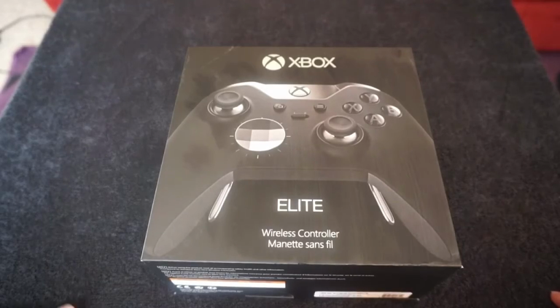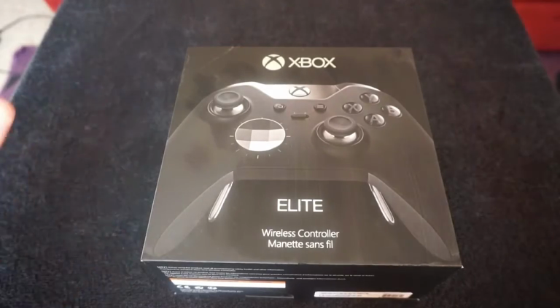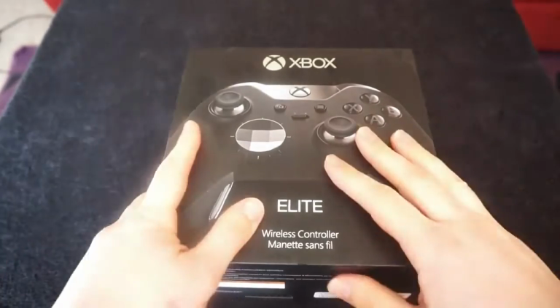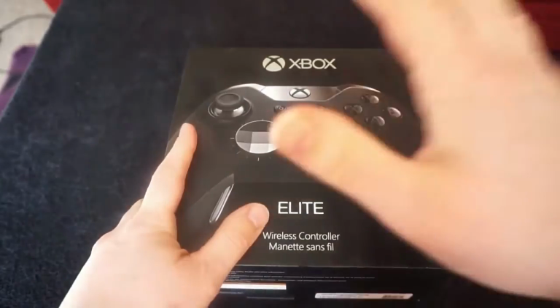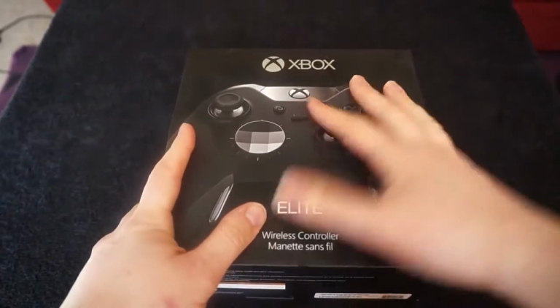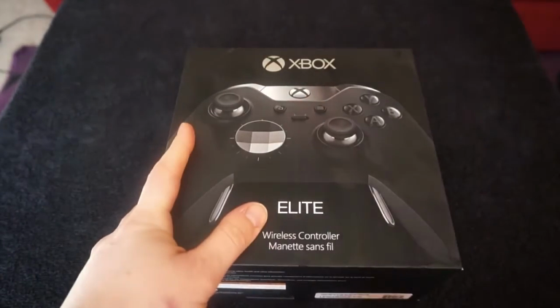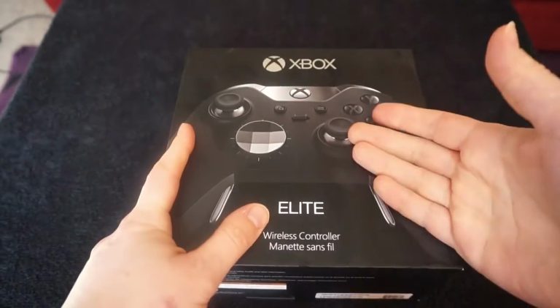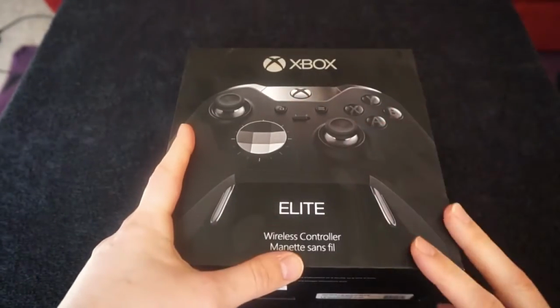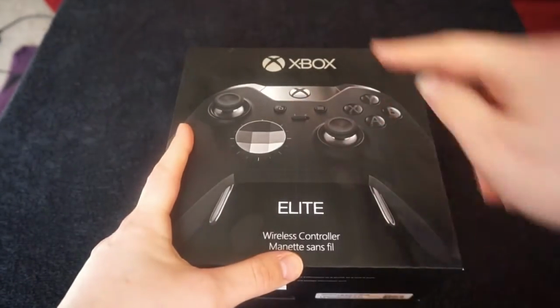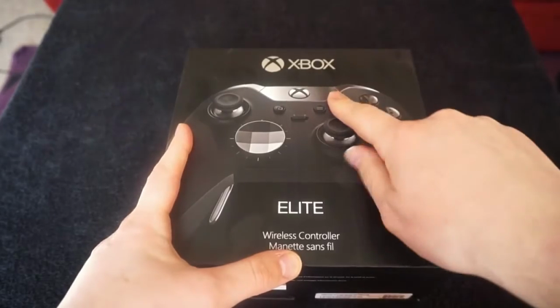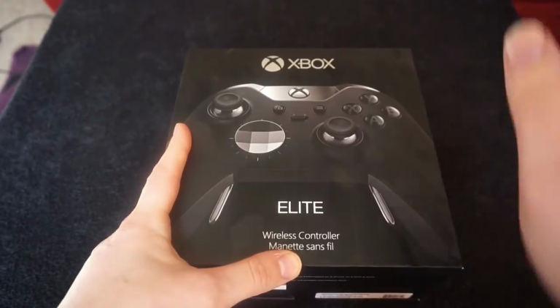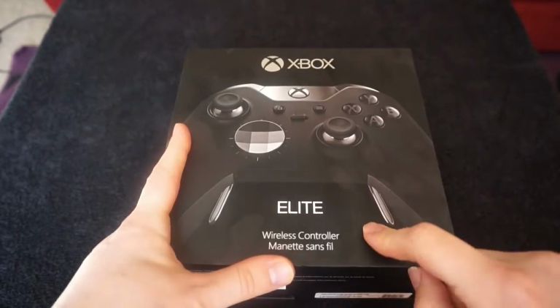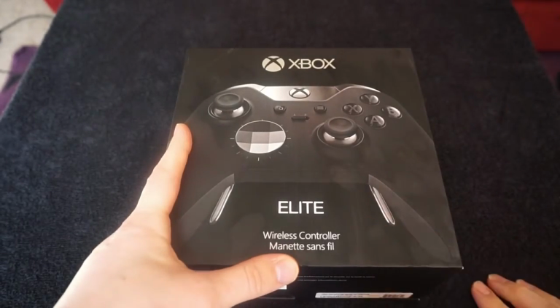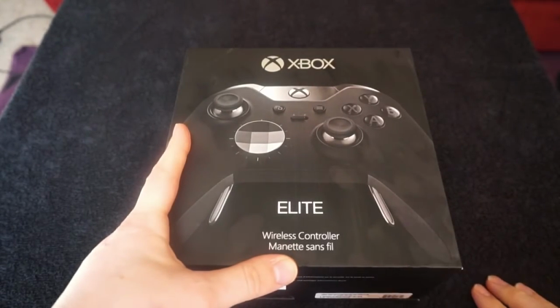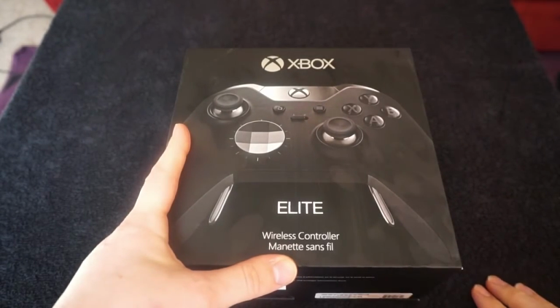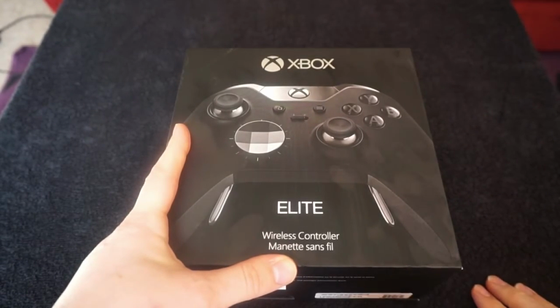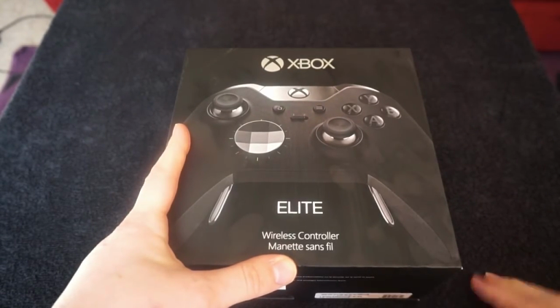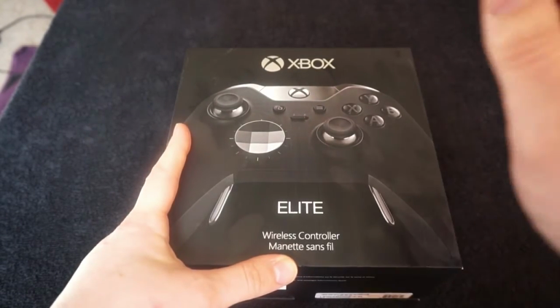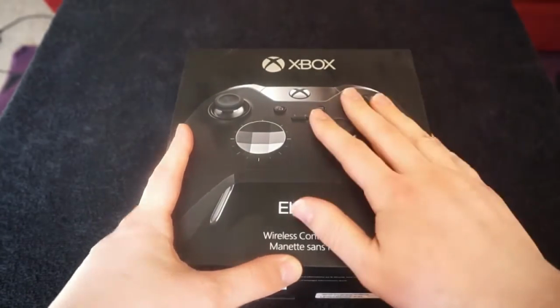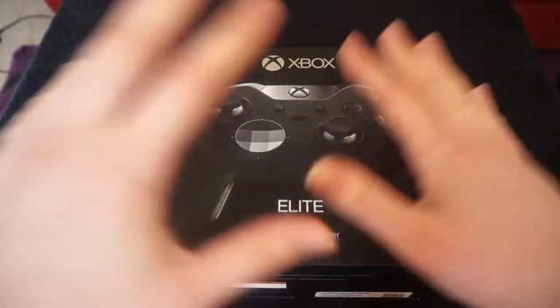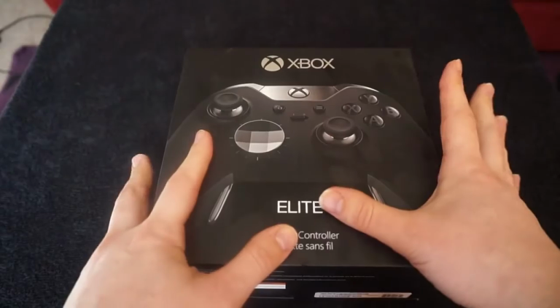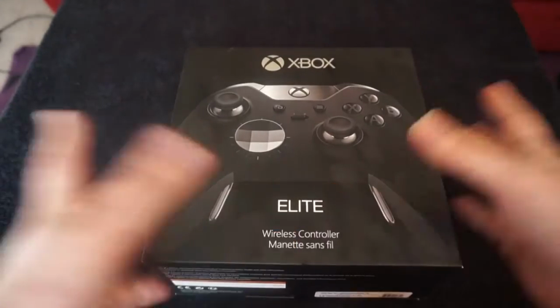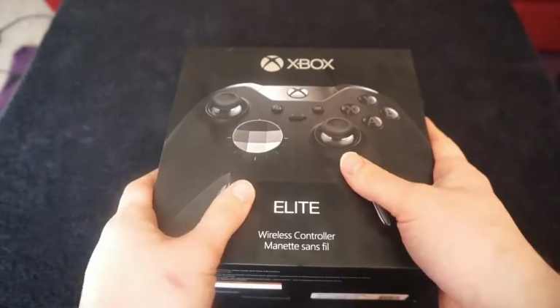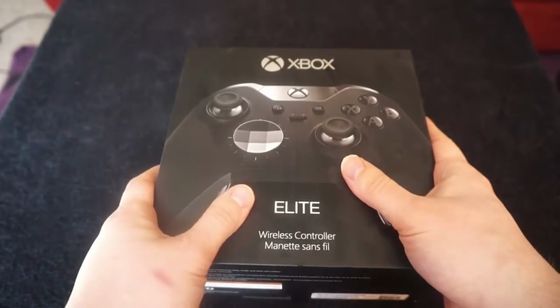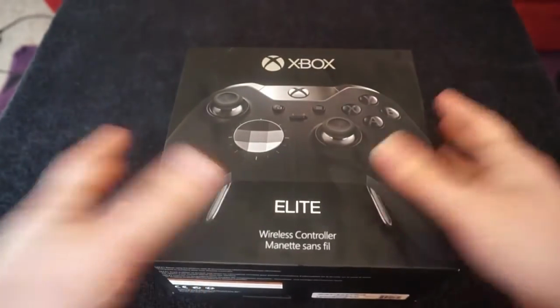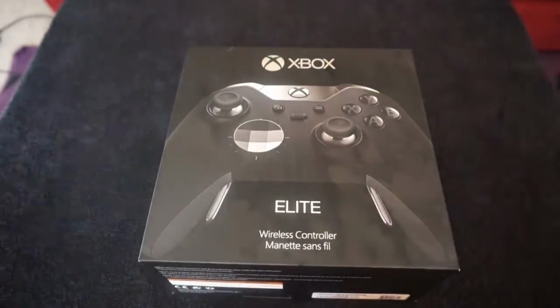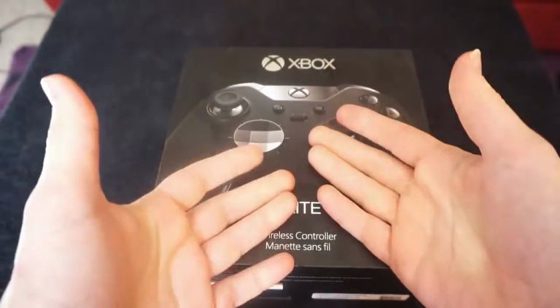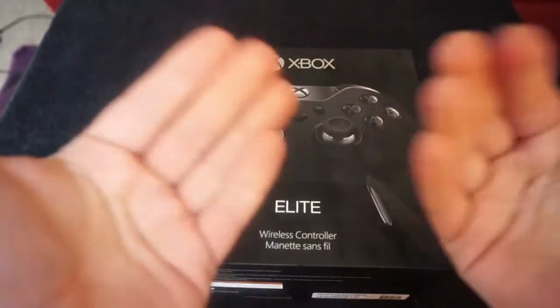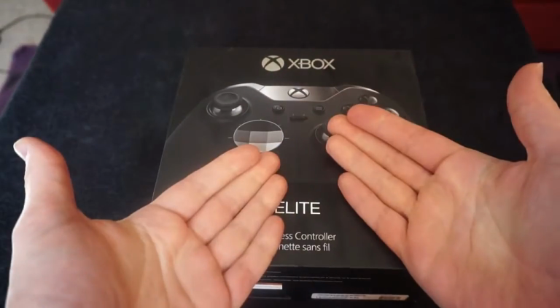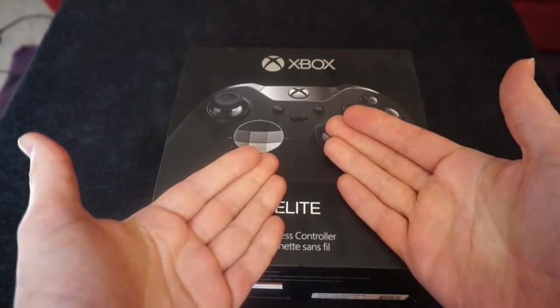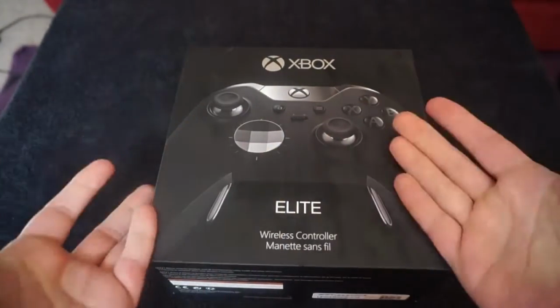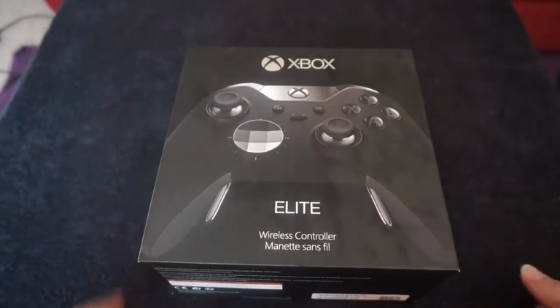Hey YouTube, how you doing? Today I'm going to bring you an unboxing of the Xbox Elite Wireless Controller. I have already opened this and I have been using it,